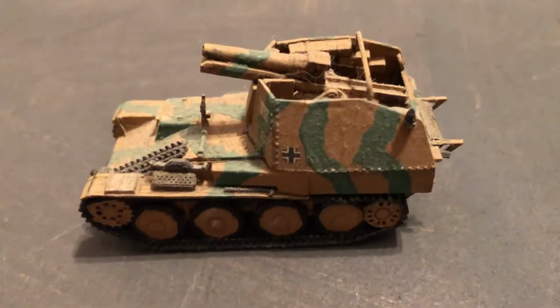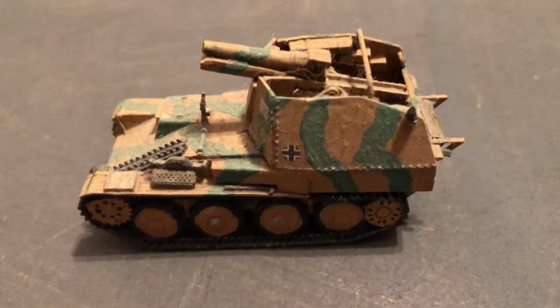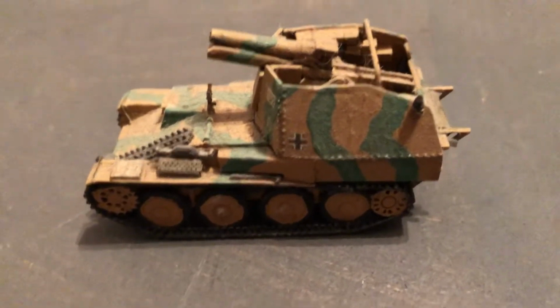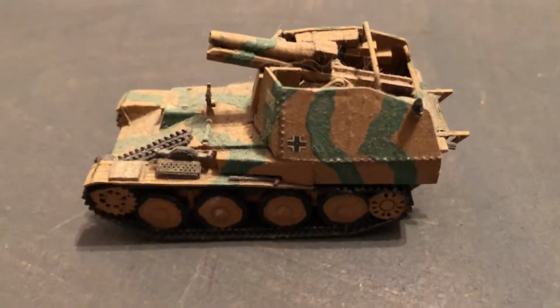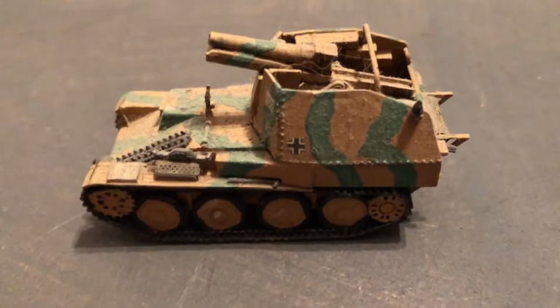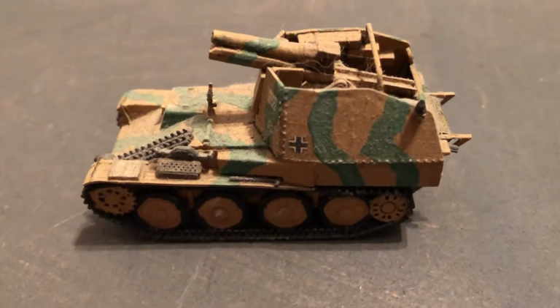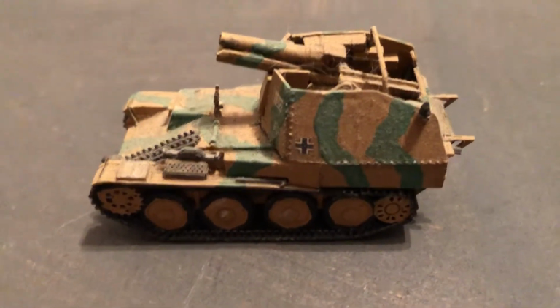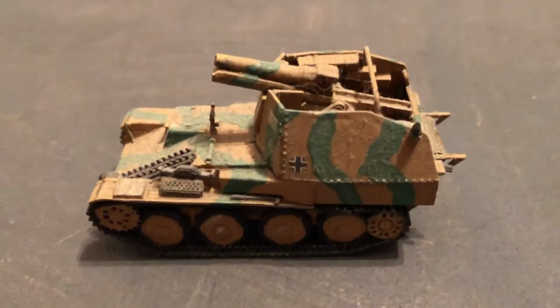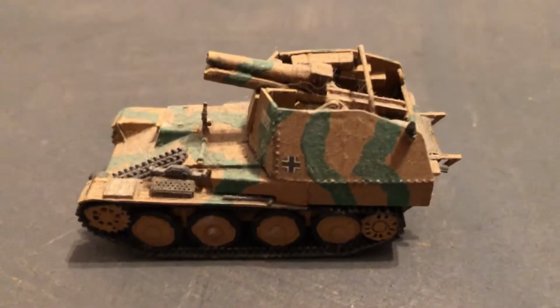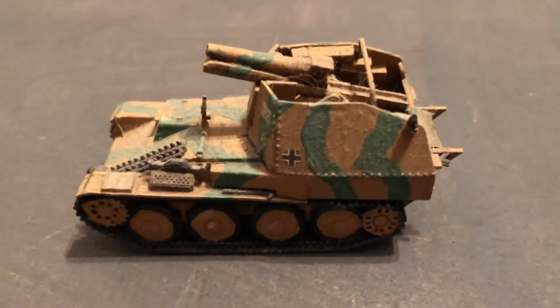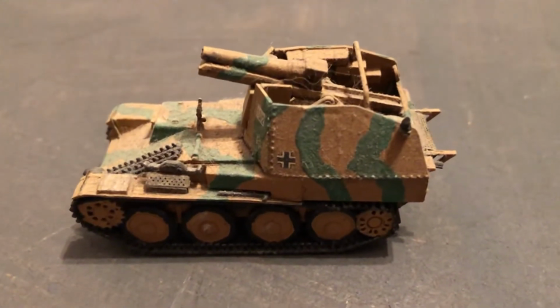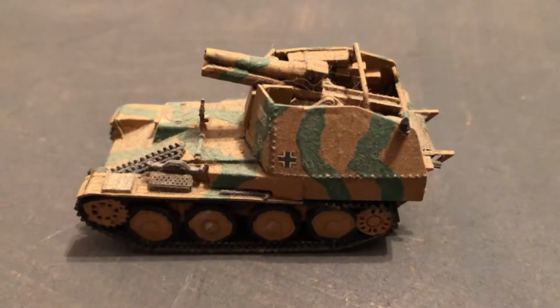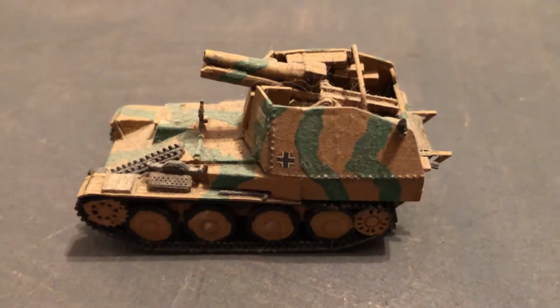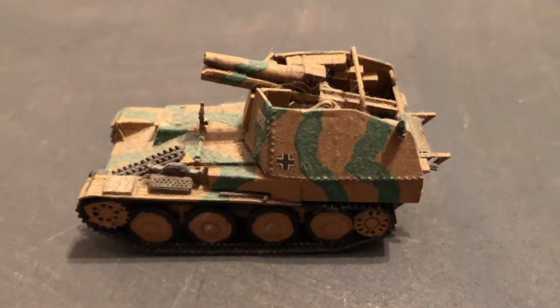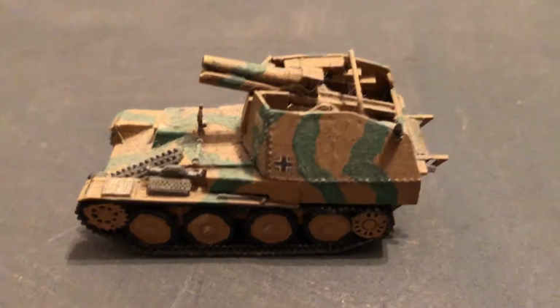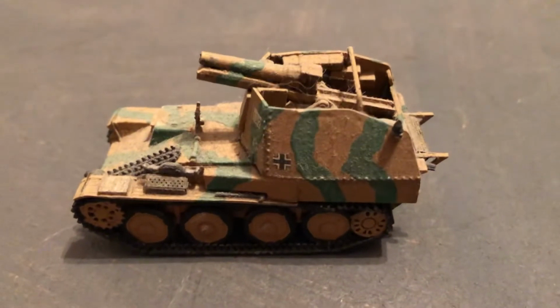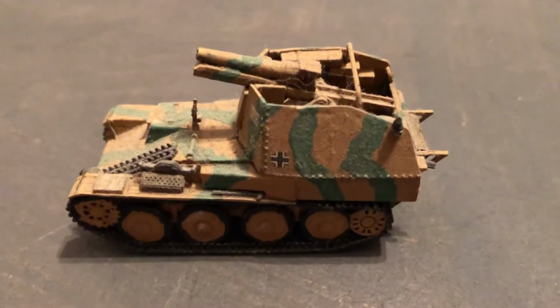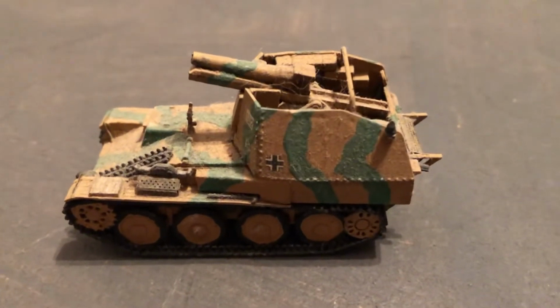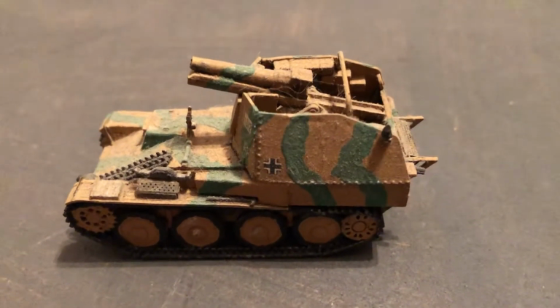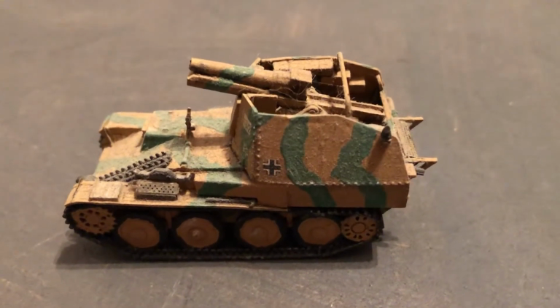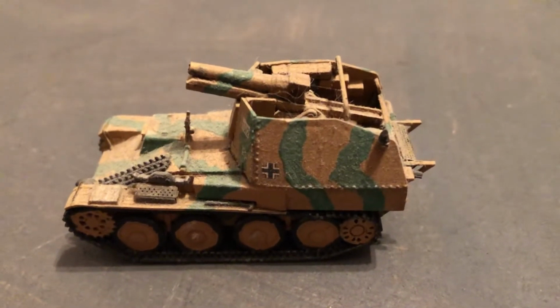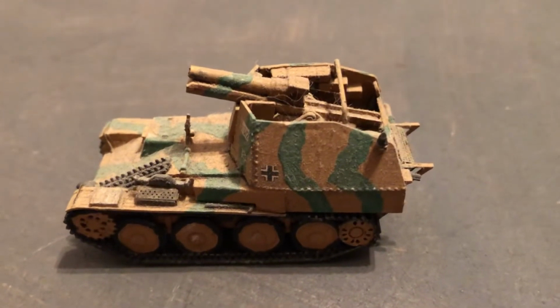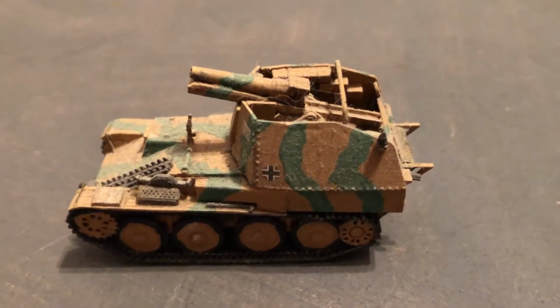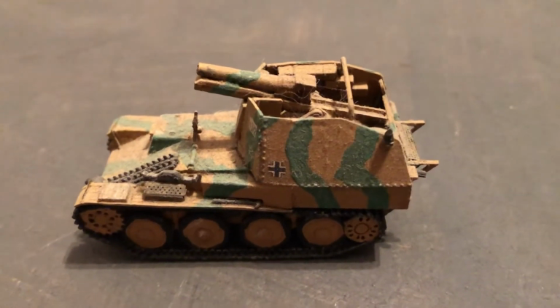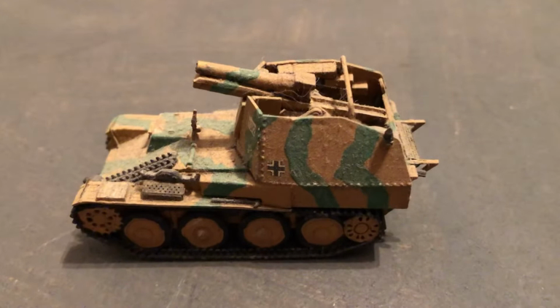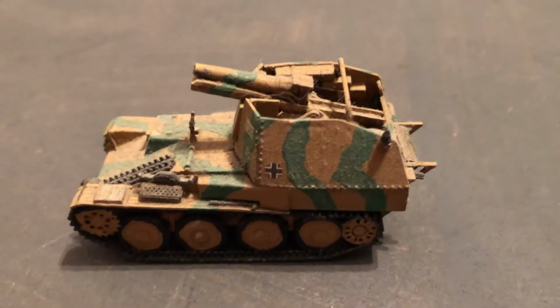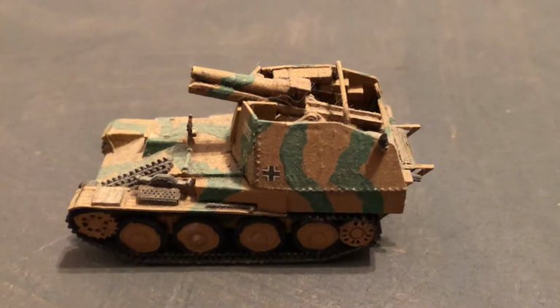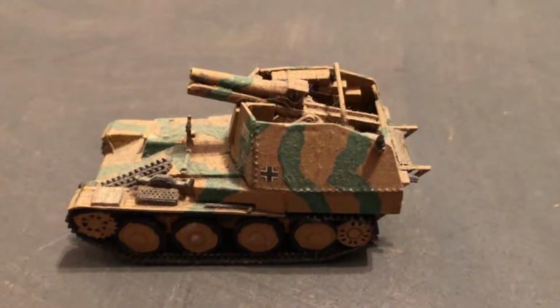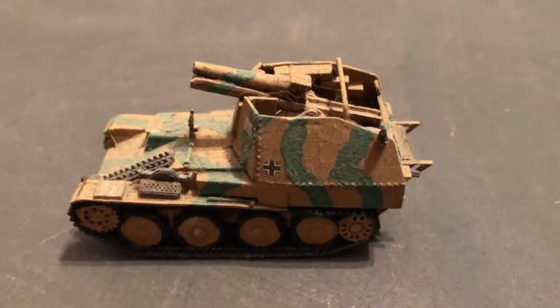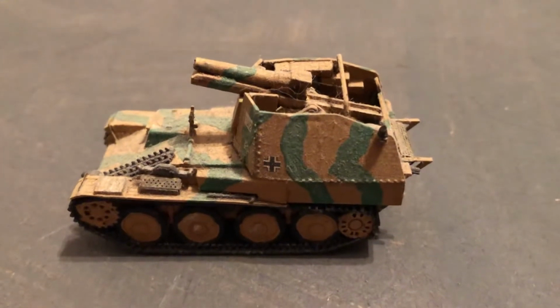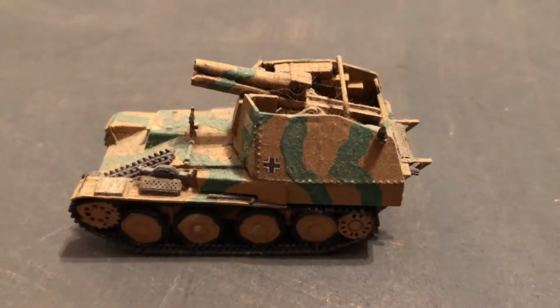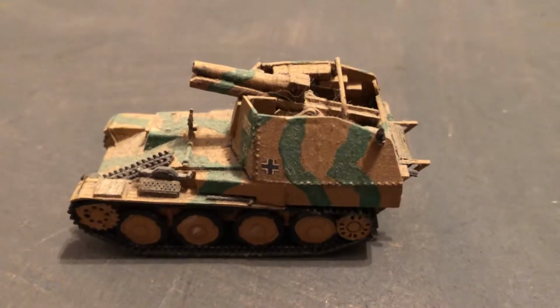Hello, my name is Johnny. Welcome to another World War II 1/72 scale video.